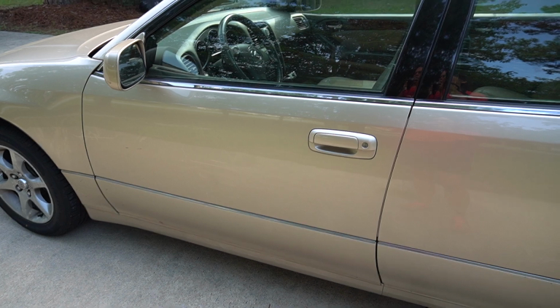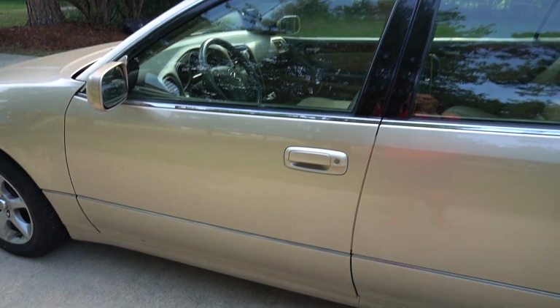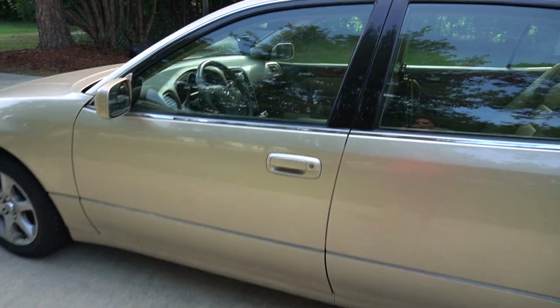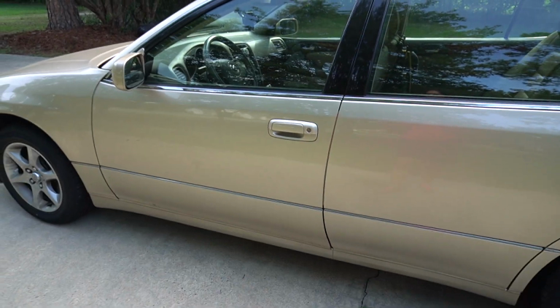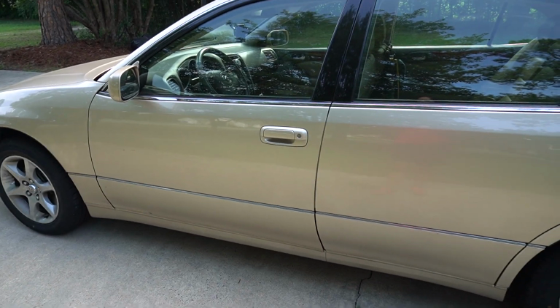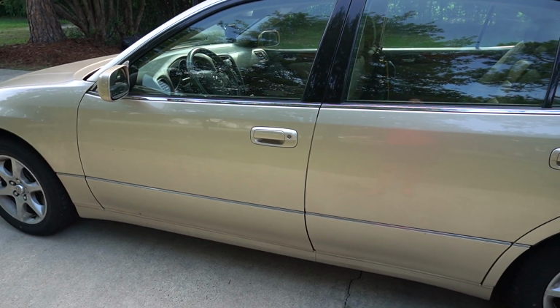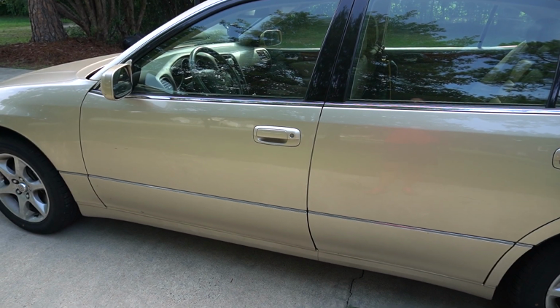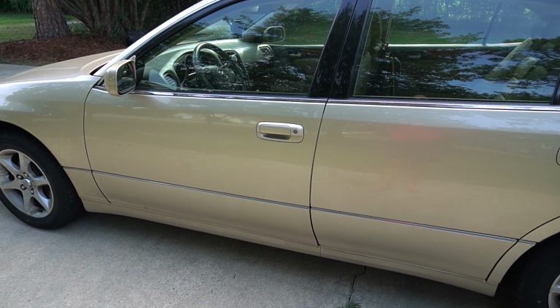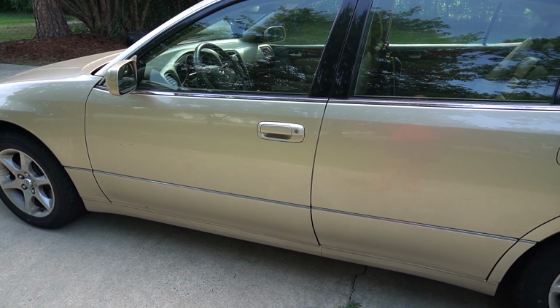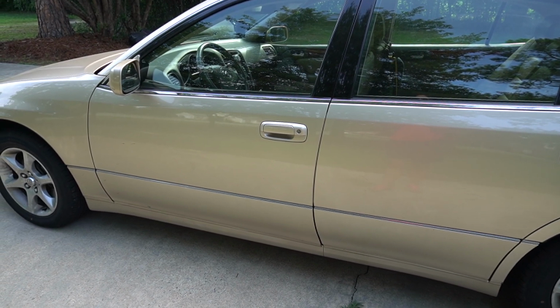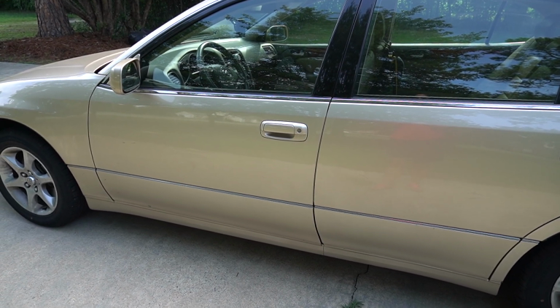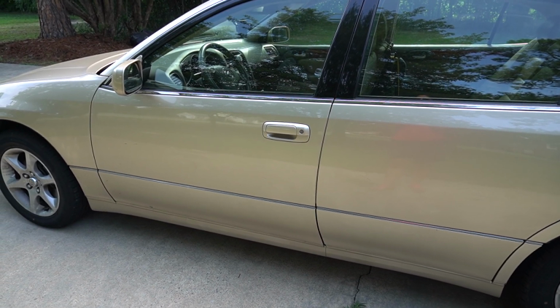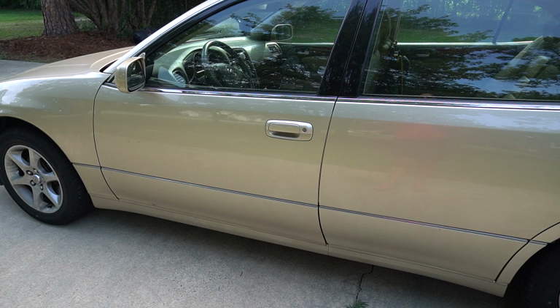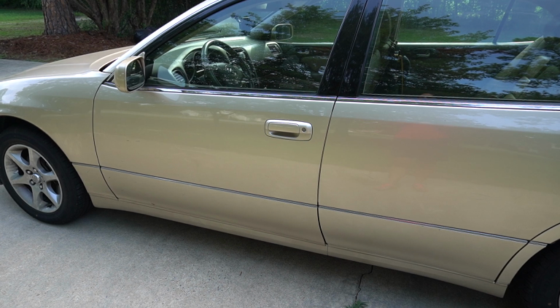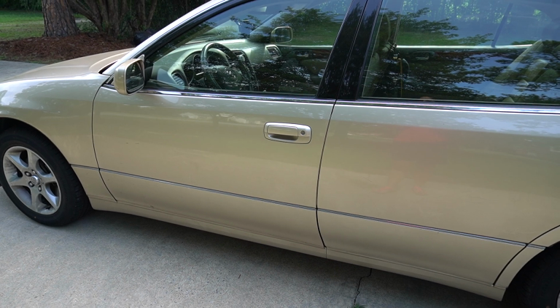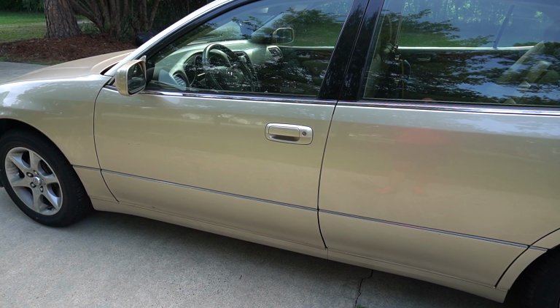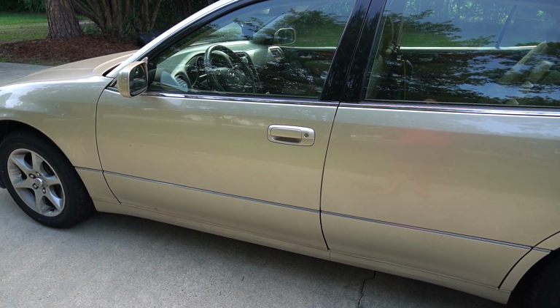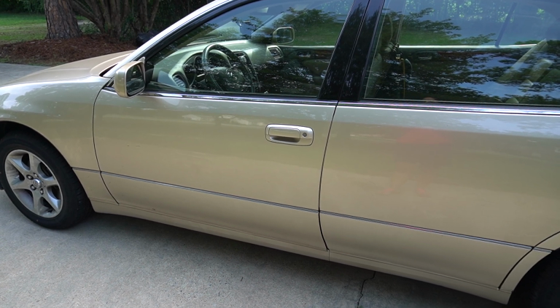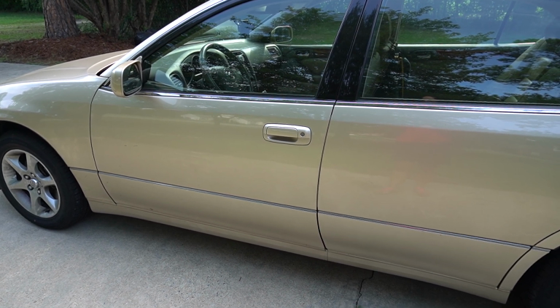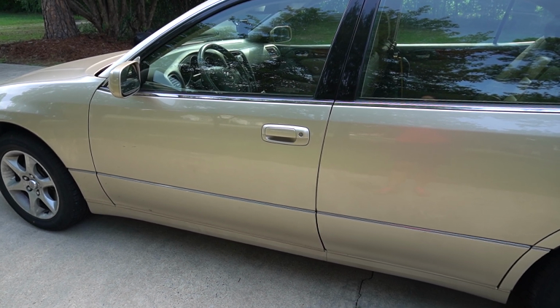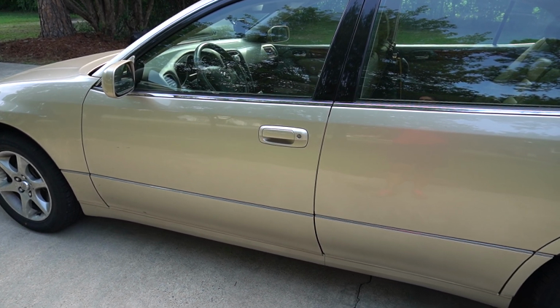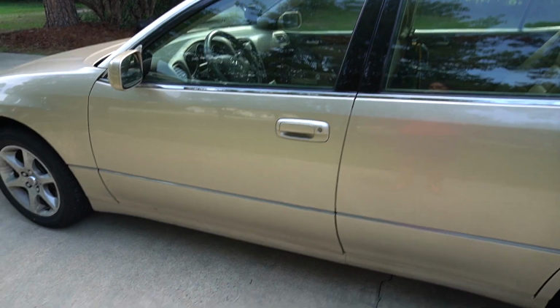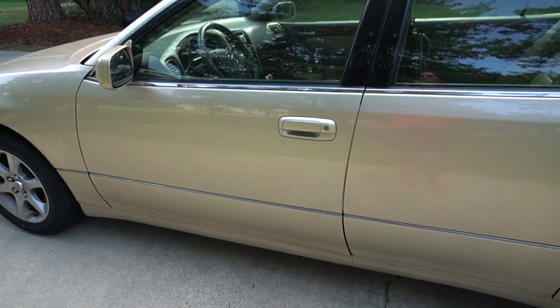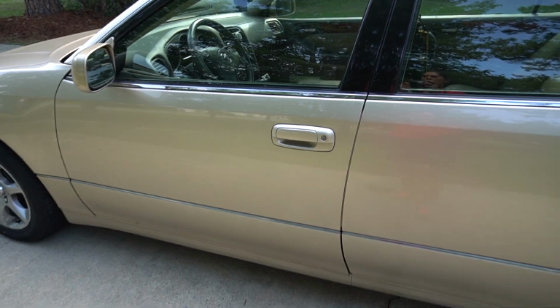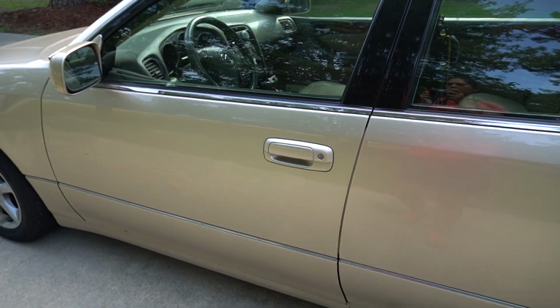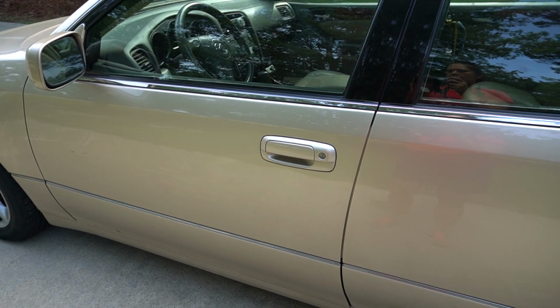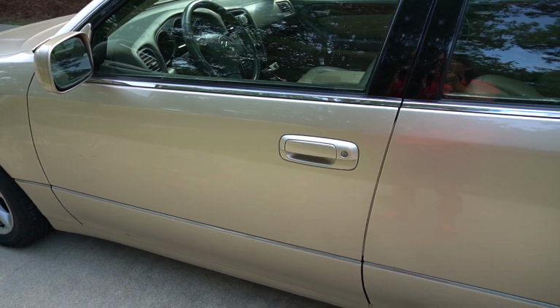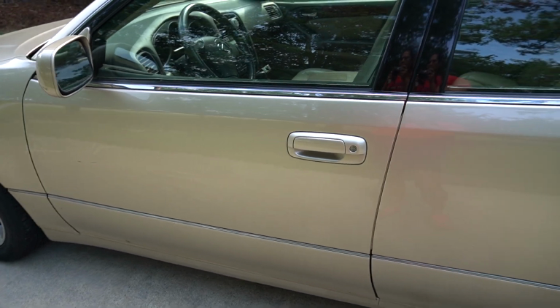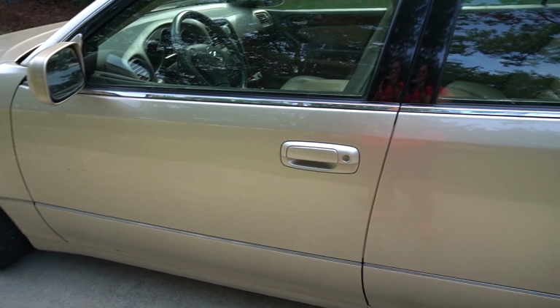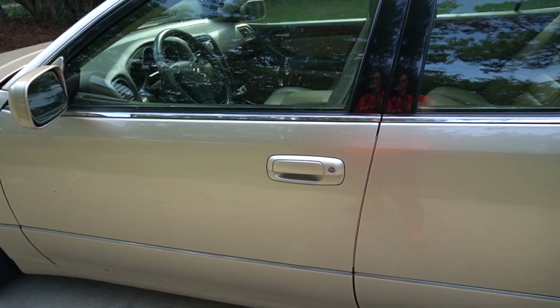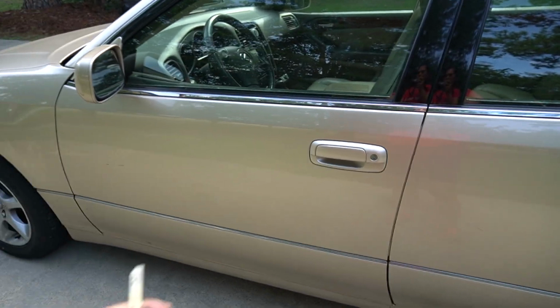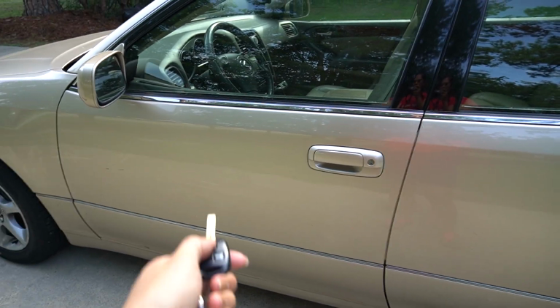Hey, this is a 2004 Lexus GS300. My car has a problem with the door. I tried to lock it.